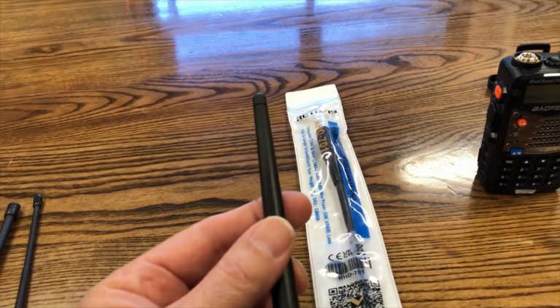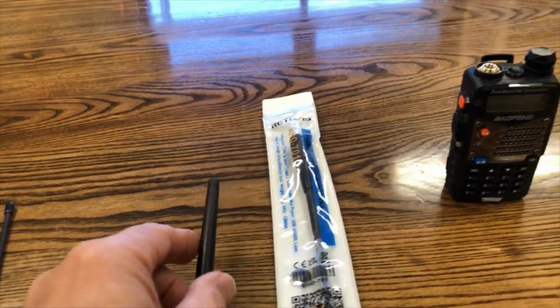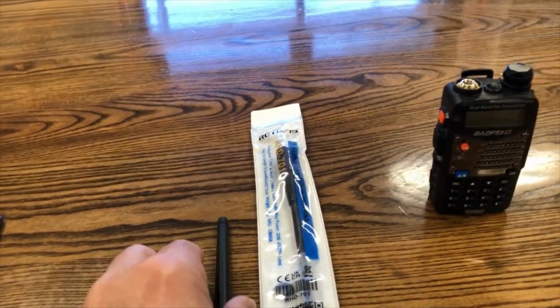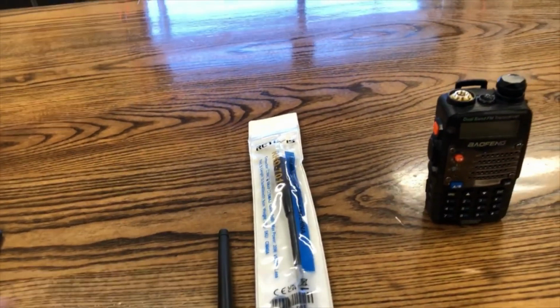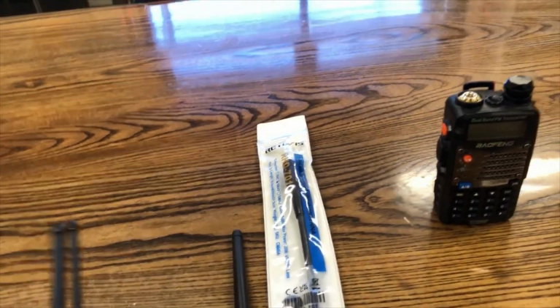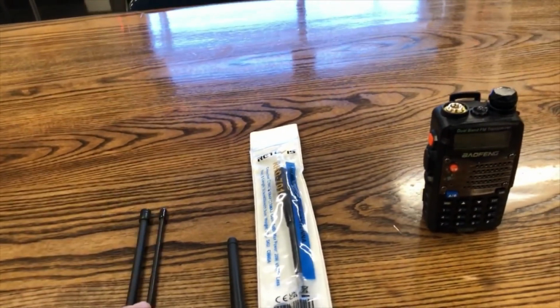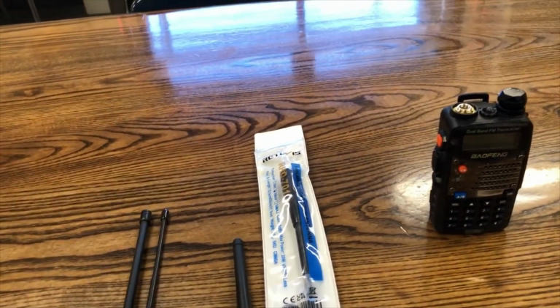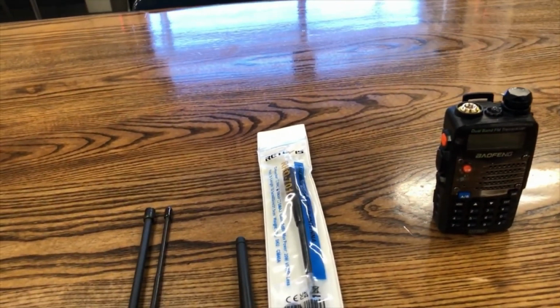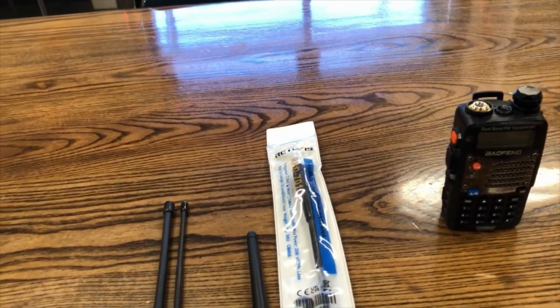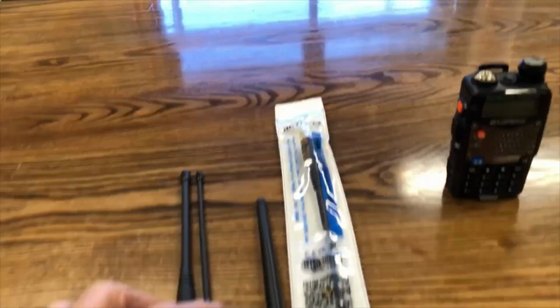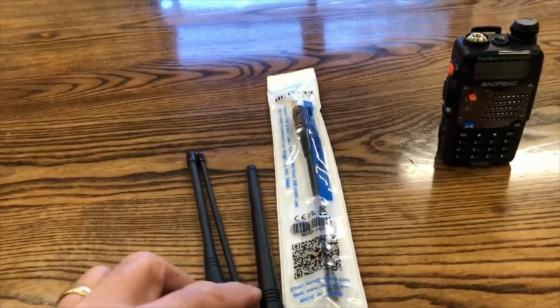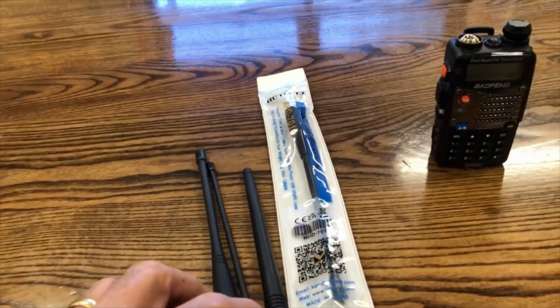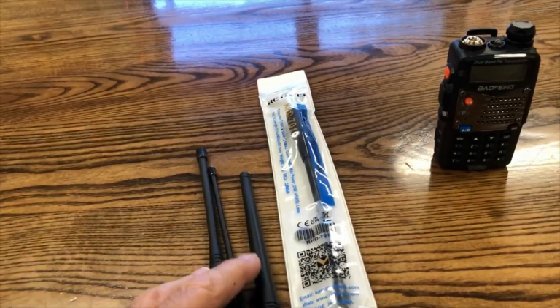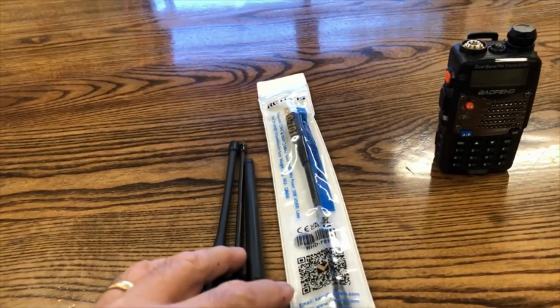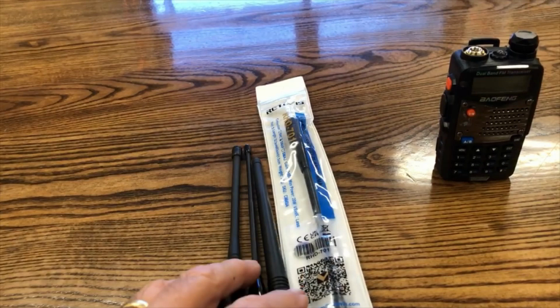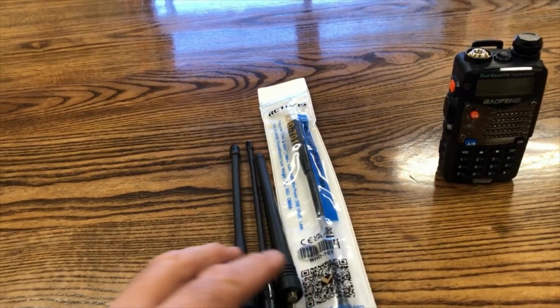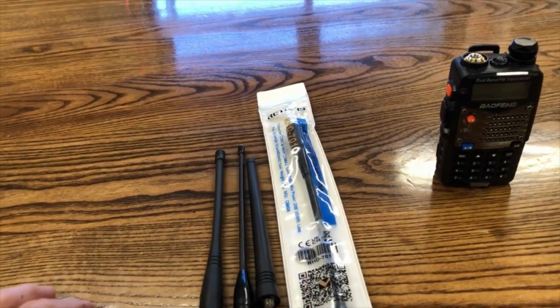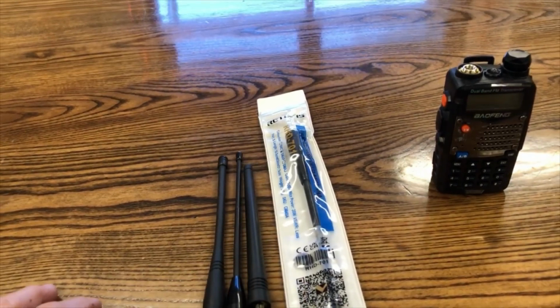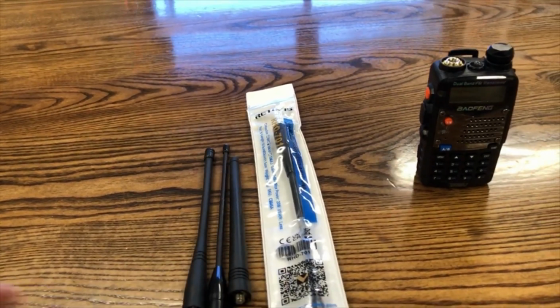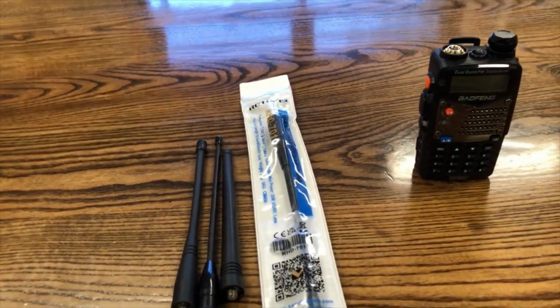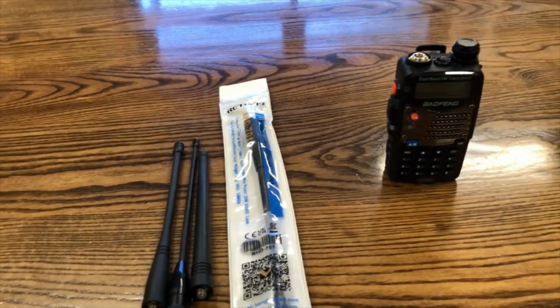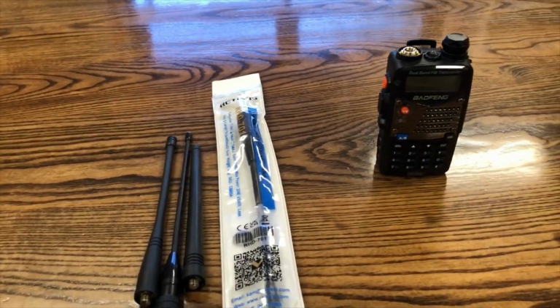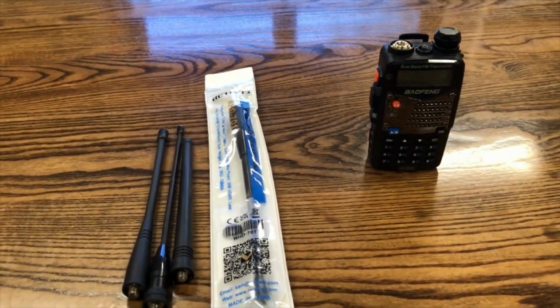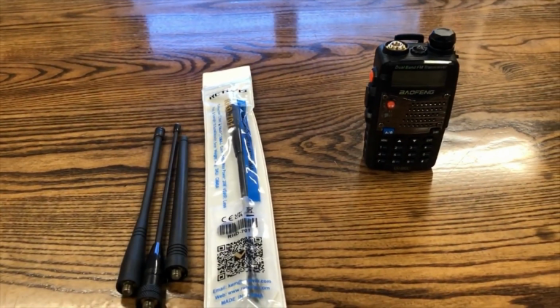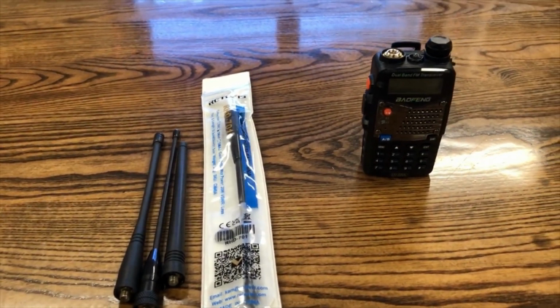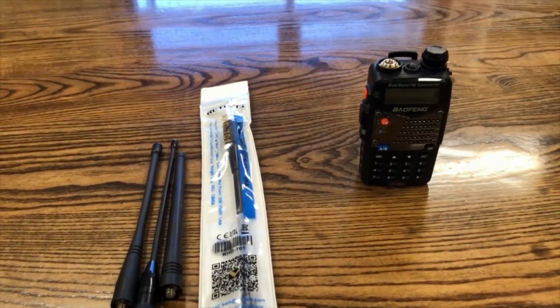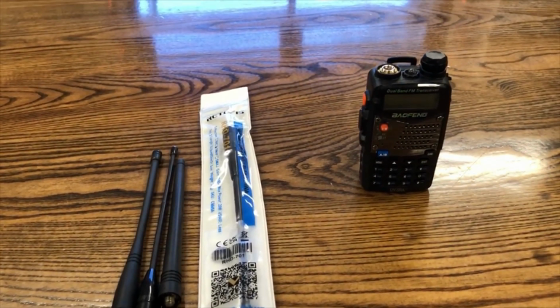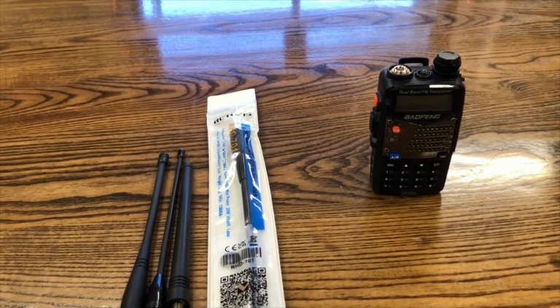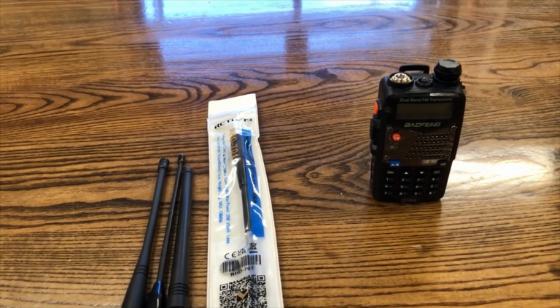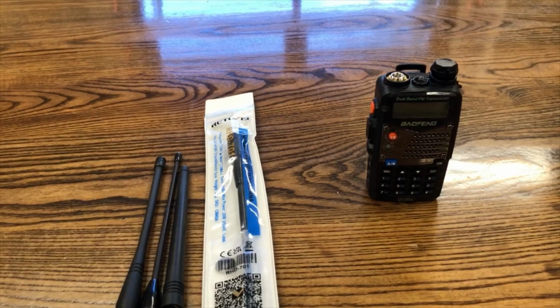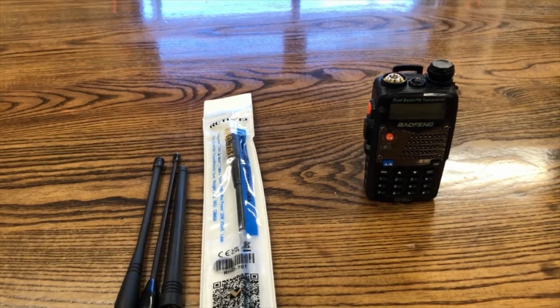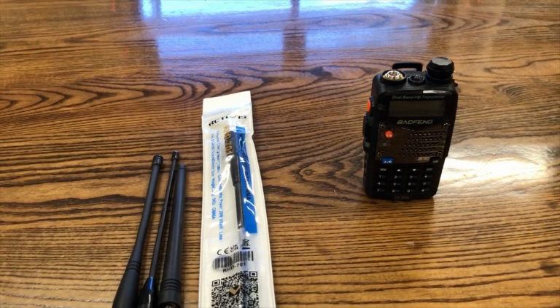So there you have it — a better in-depth look at antennas and my recommendations. Thanks for watching, and I will see you next time.